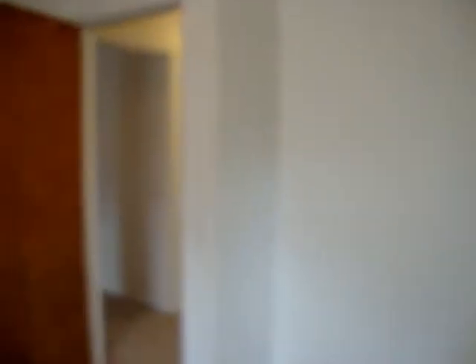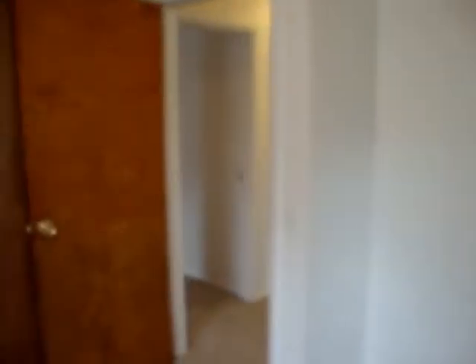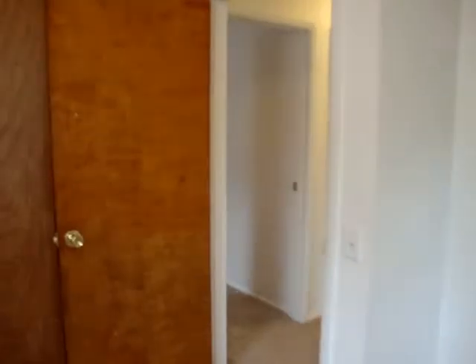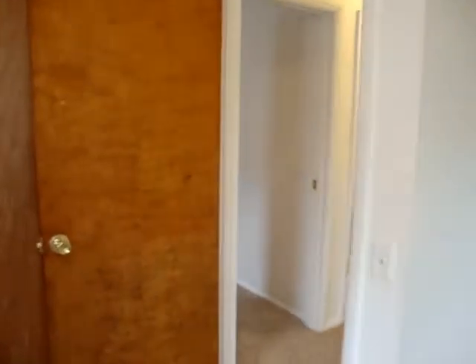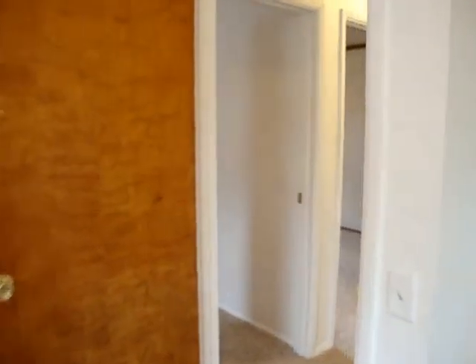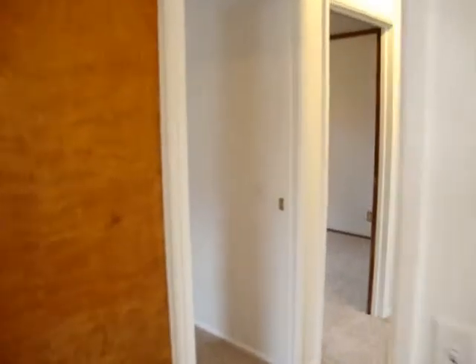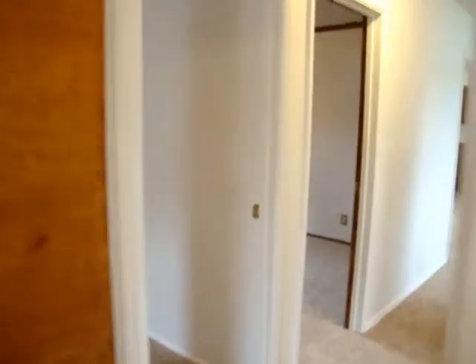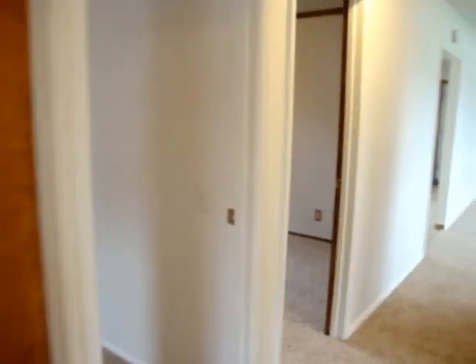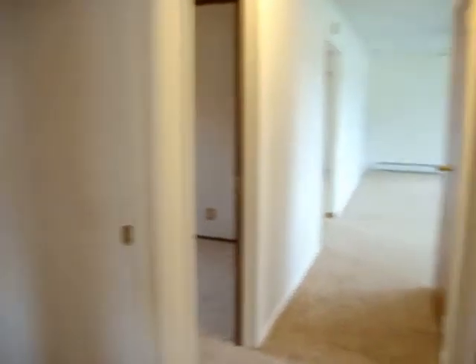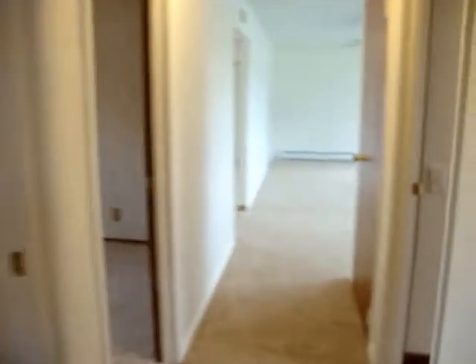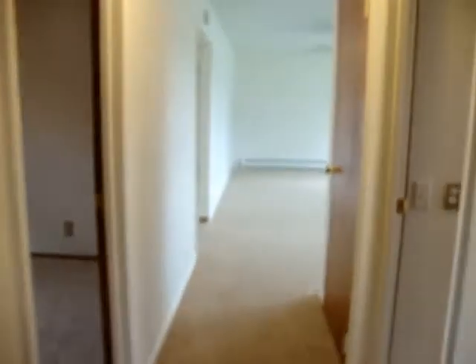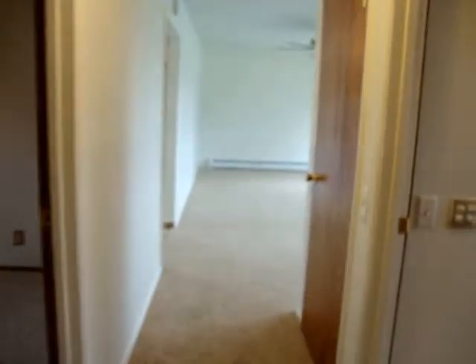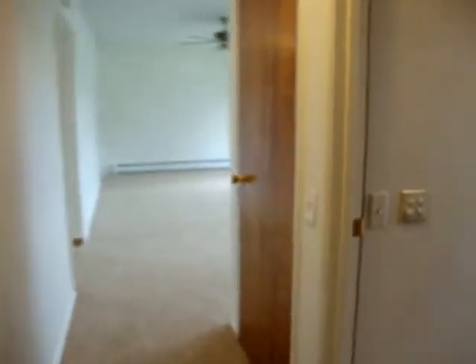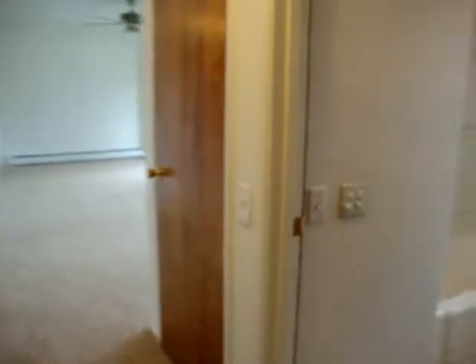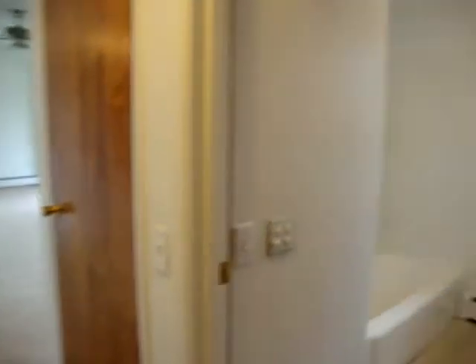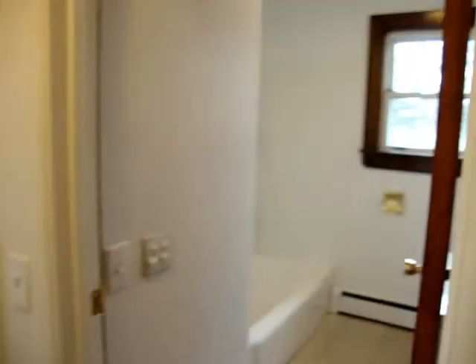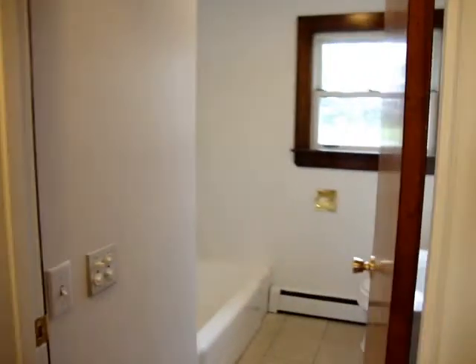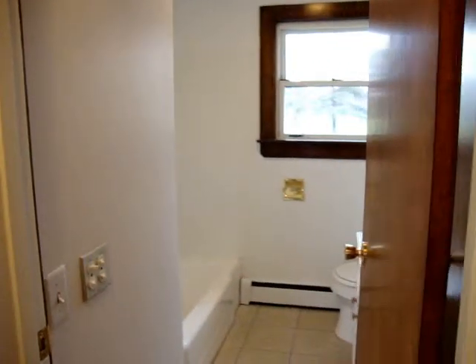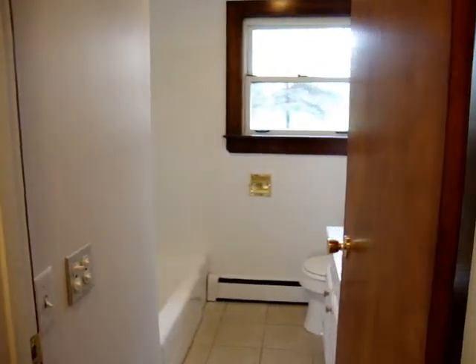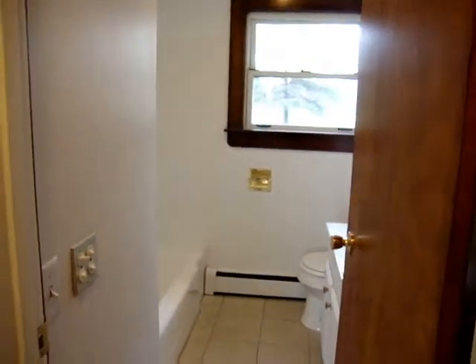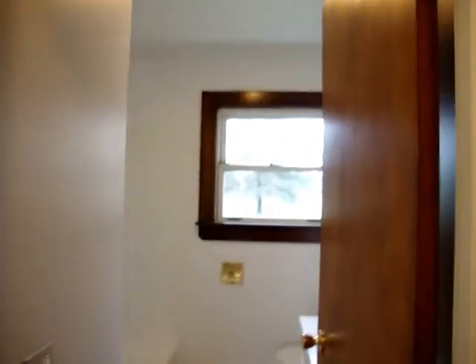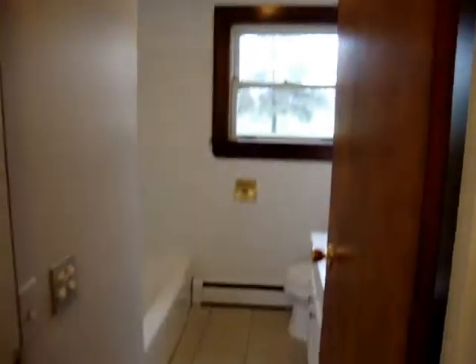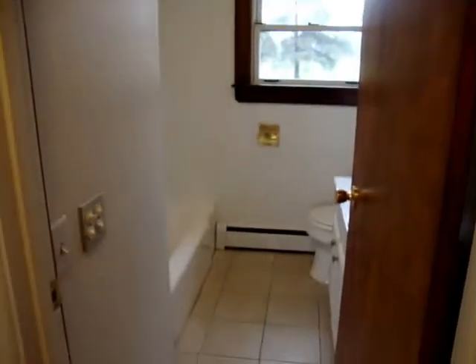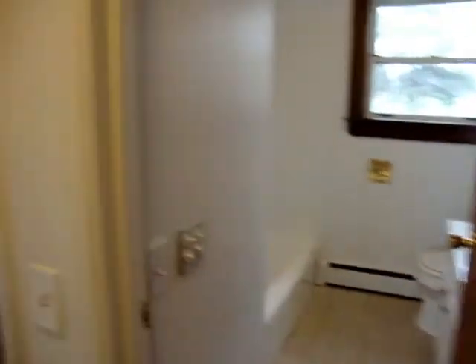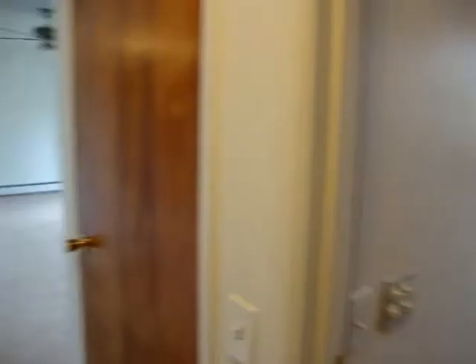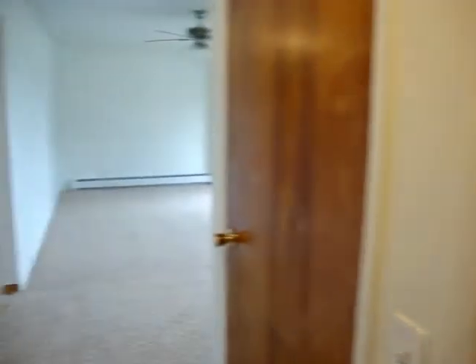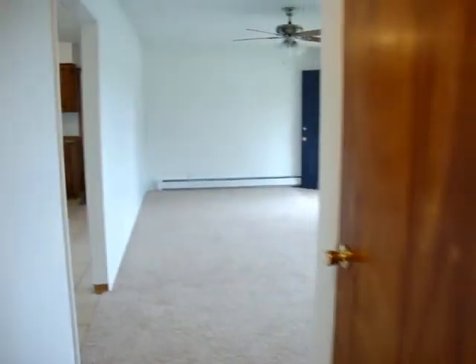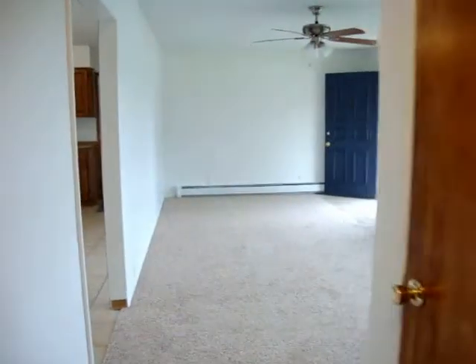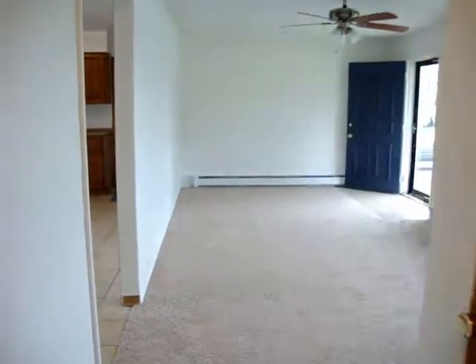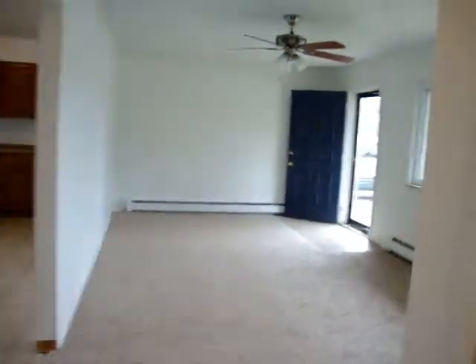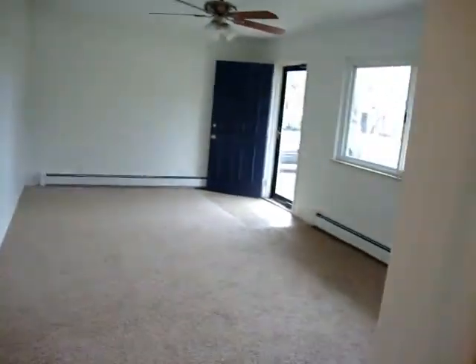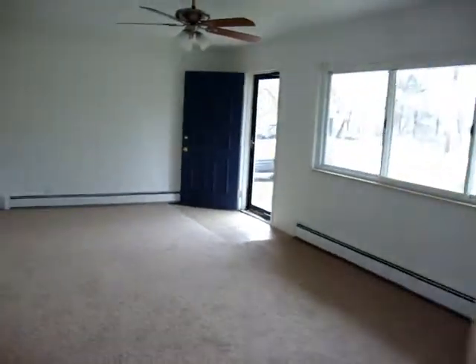Moving back through the hallway is a bath. New fixtures, updated. Very nice. Hall closet.